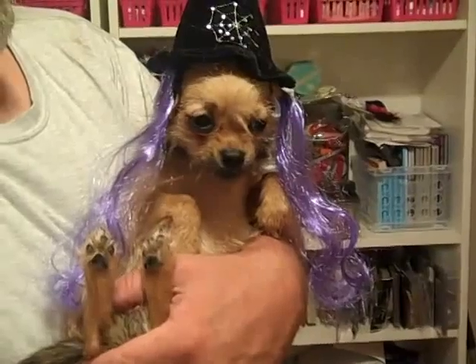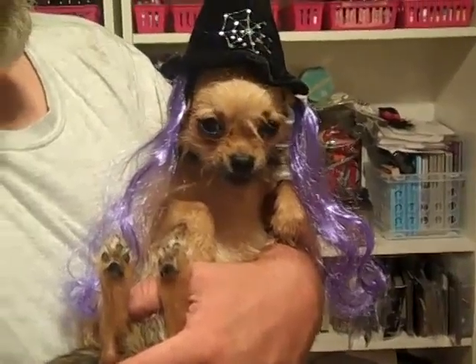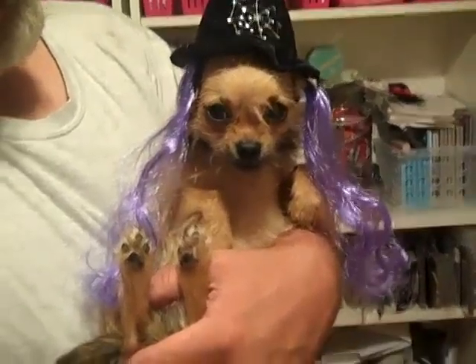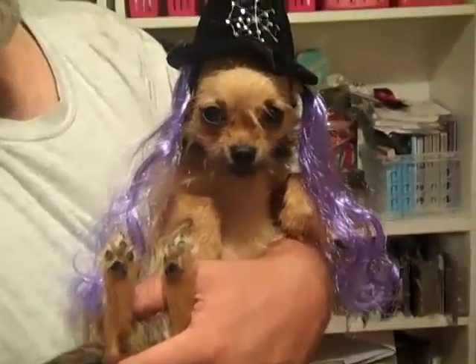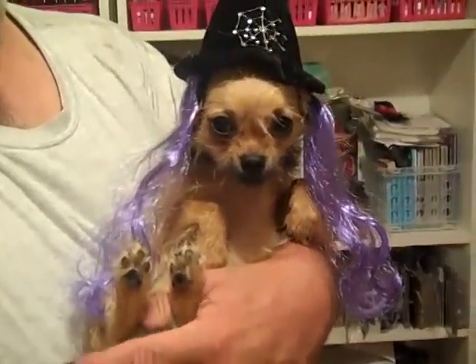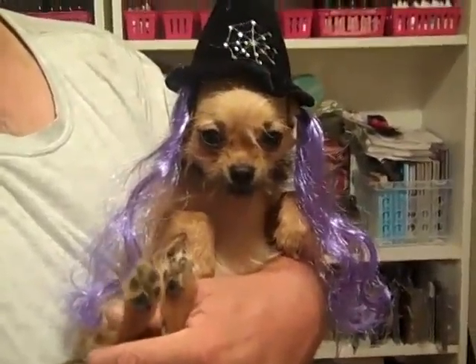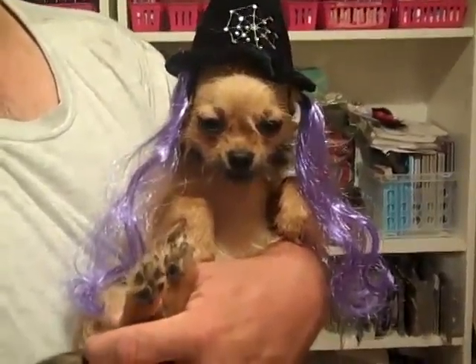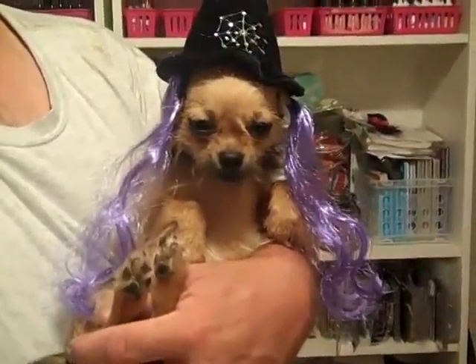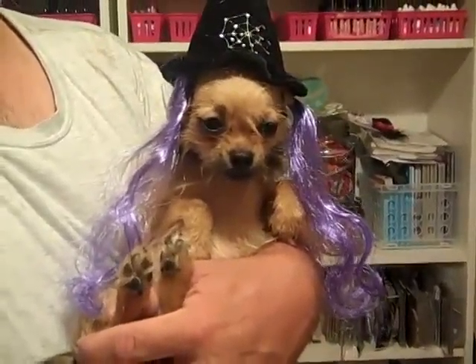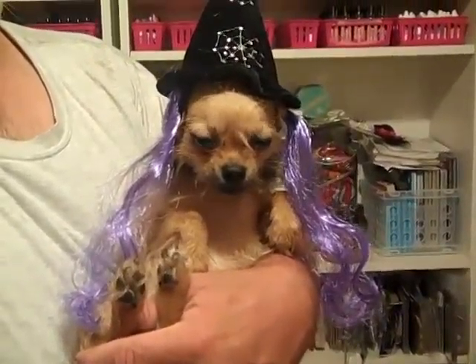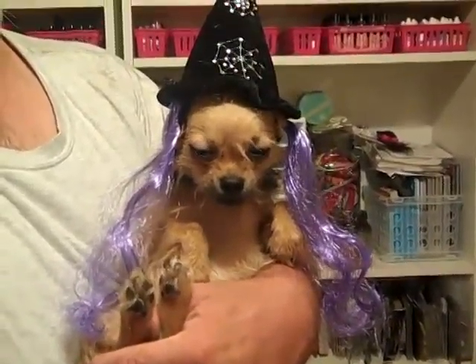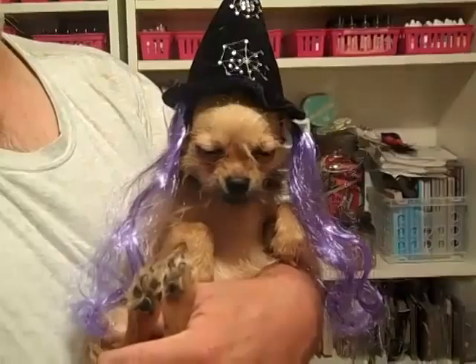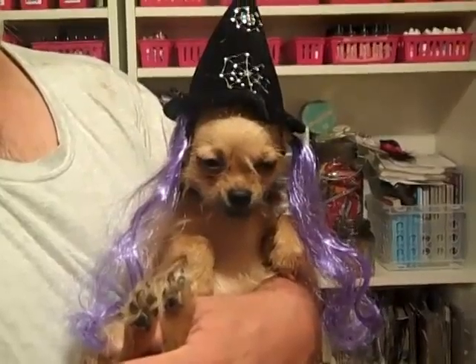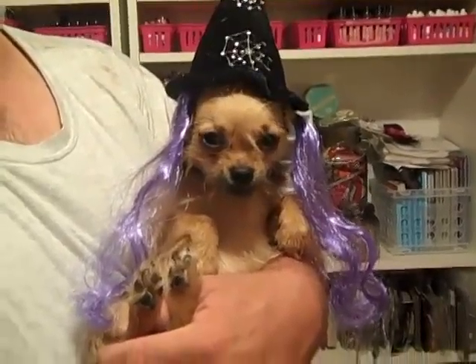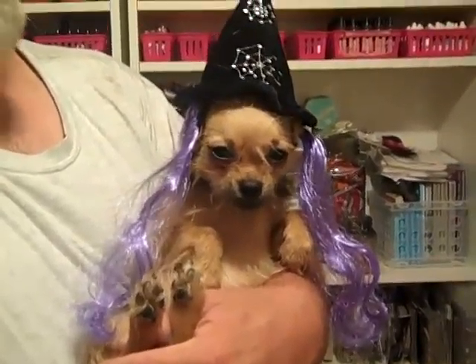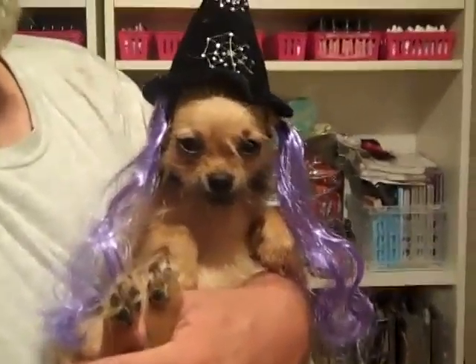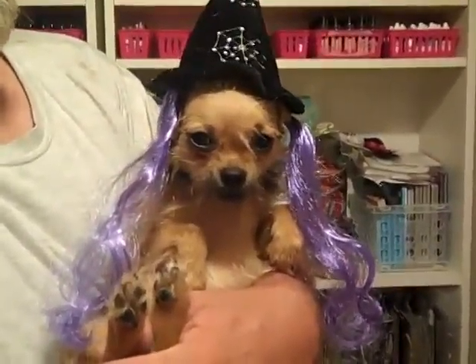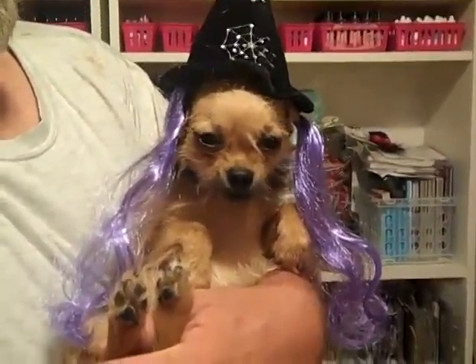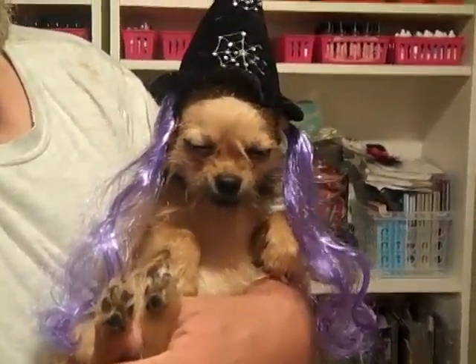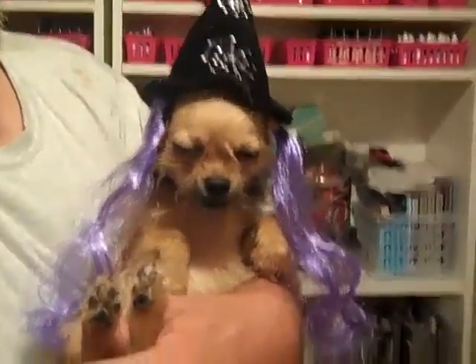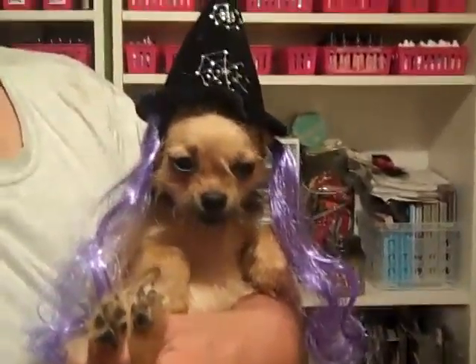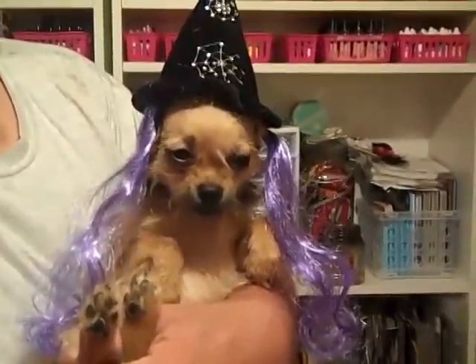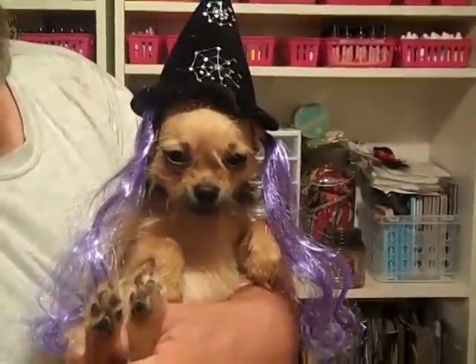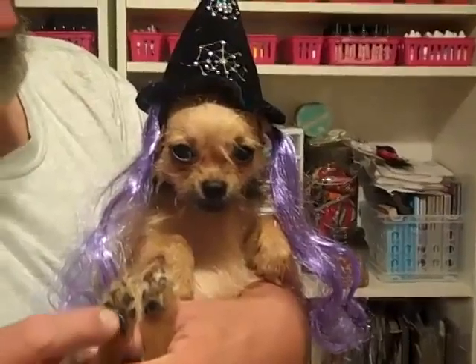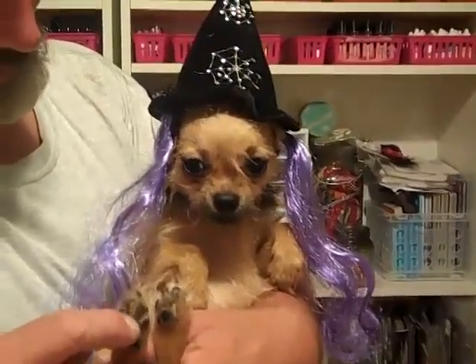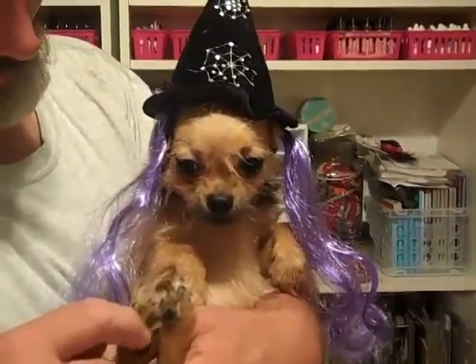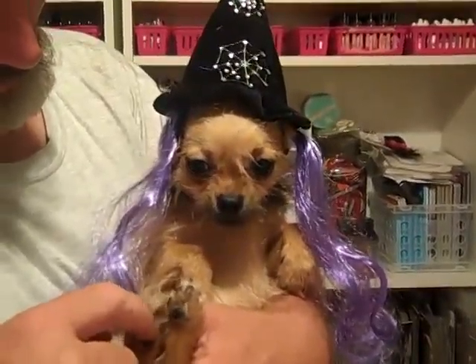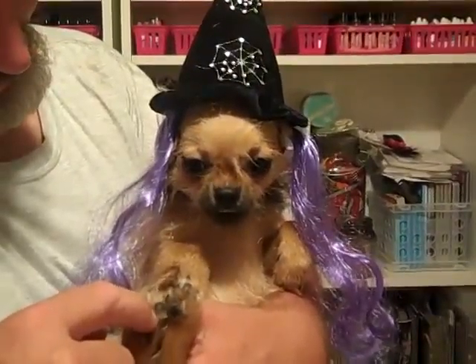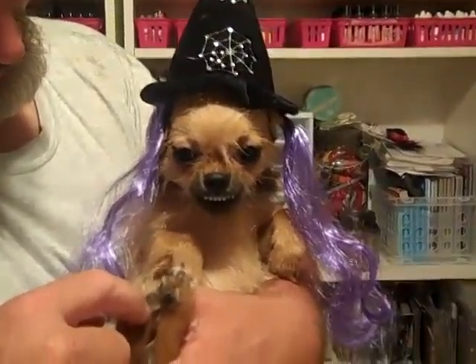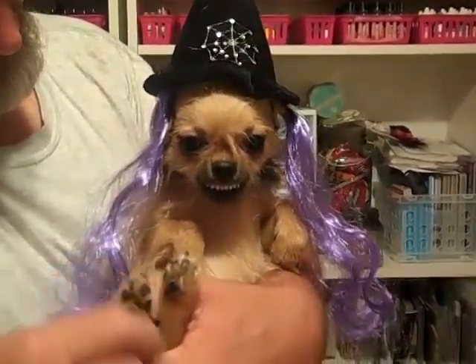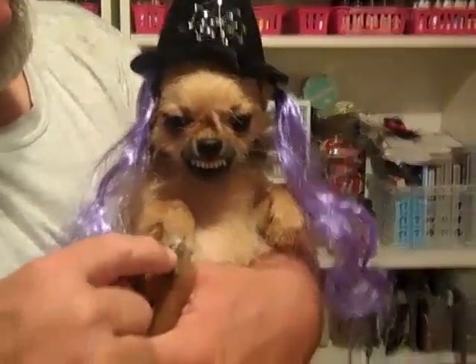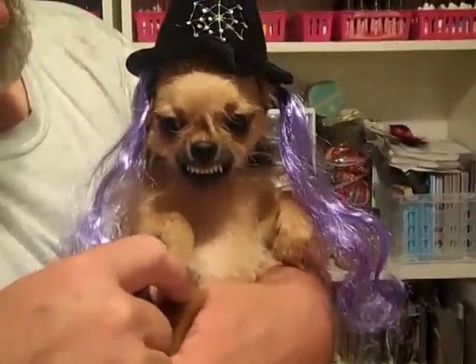Hey y'all, I showed you what they call the Good Witch of the East. Now I'm going to show y'all the Wicked Witch of the West. Smile for me. Smile.